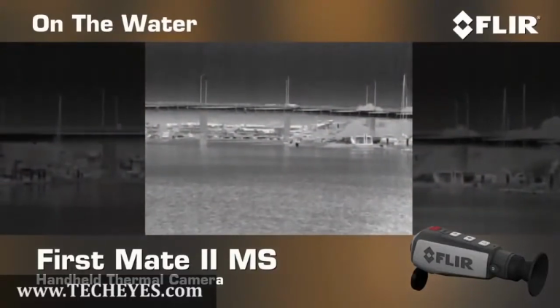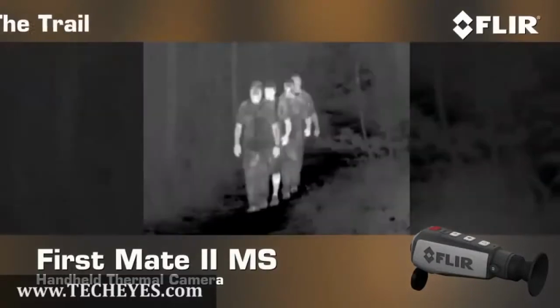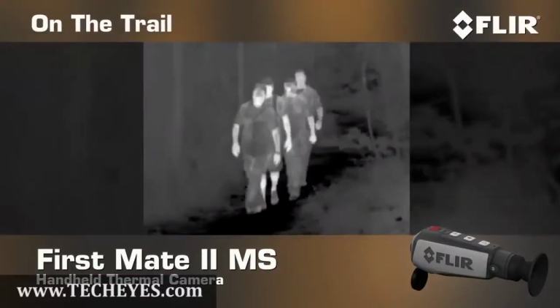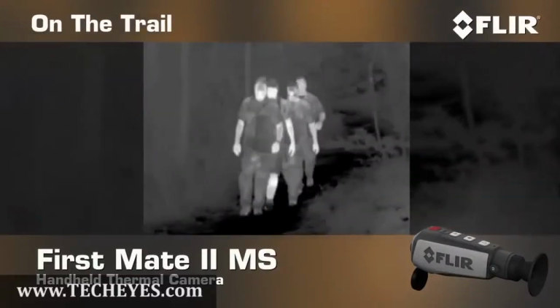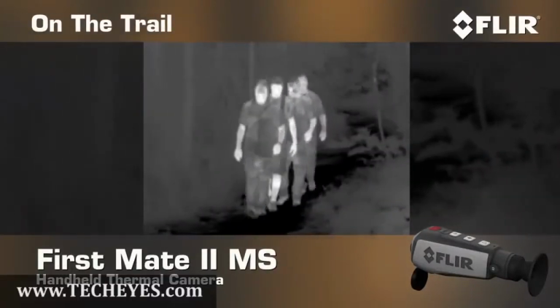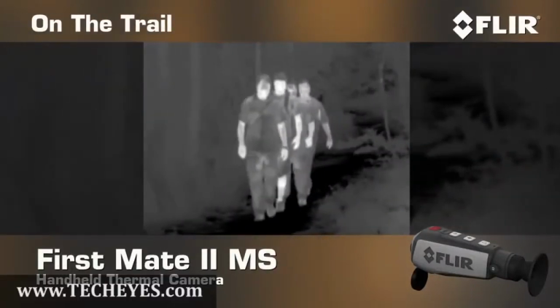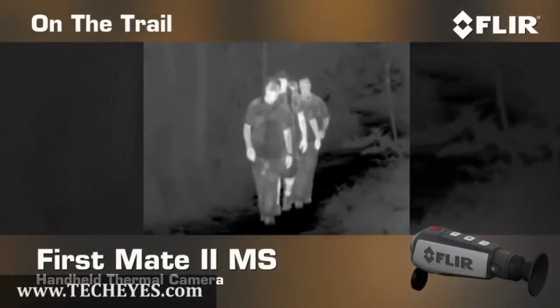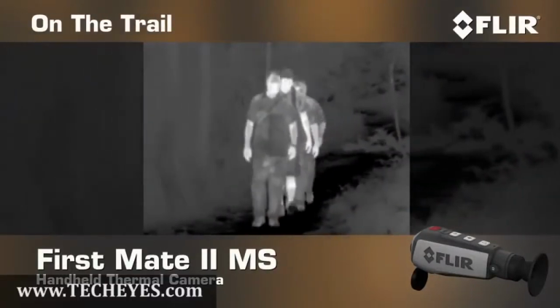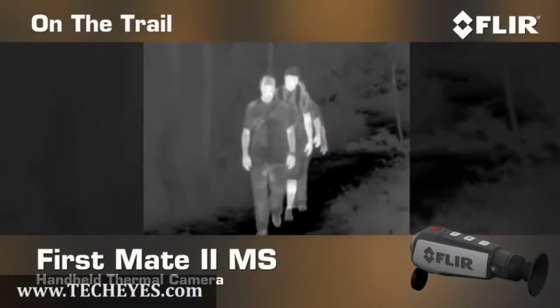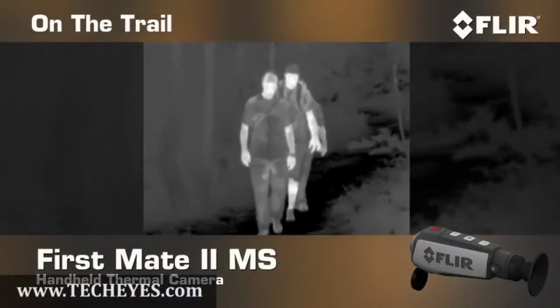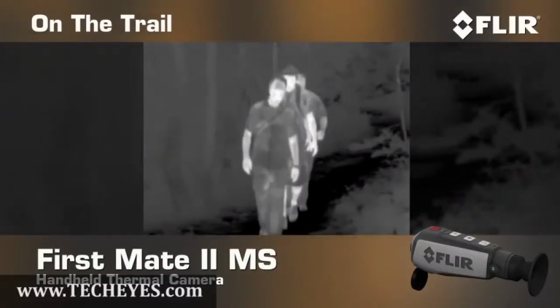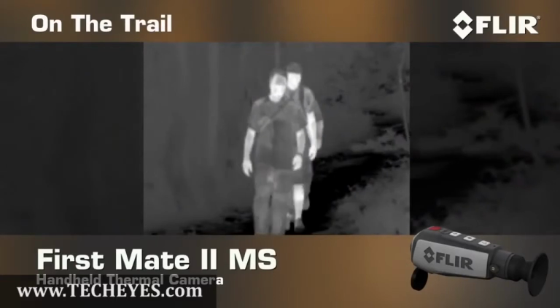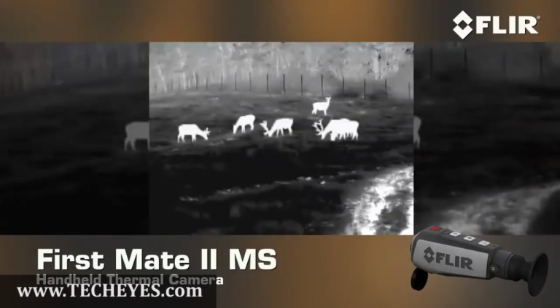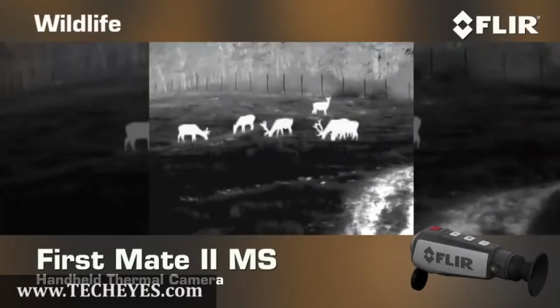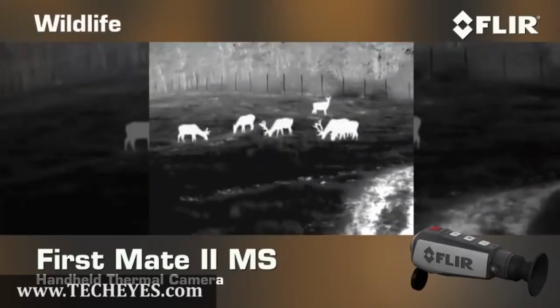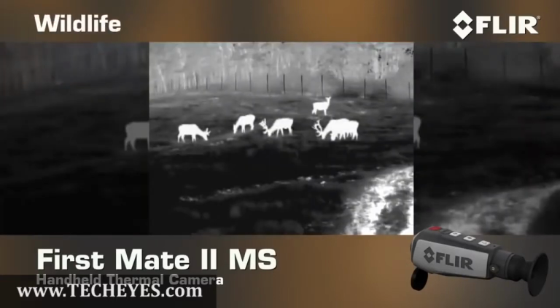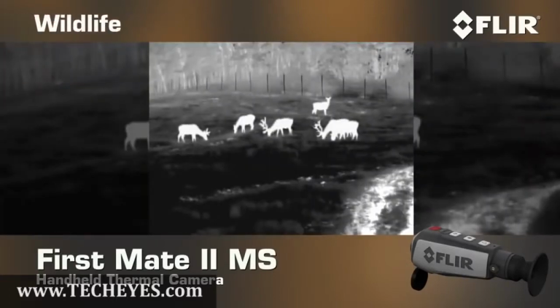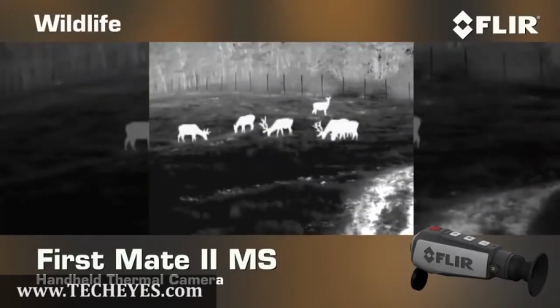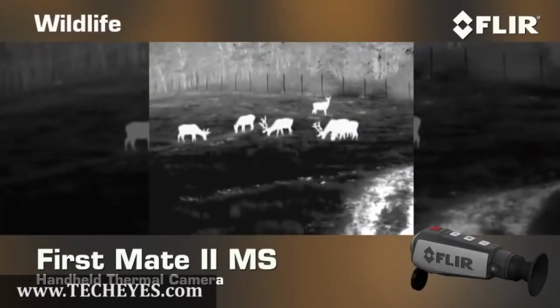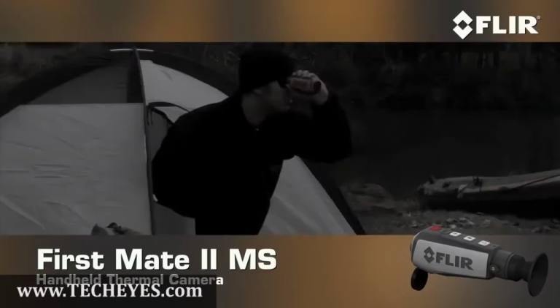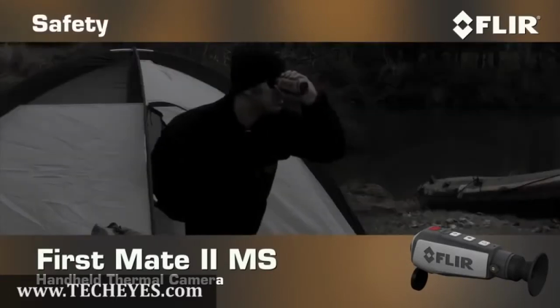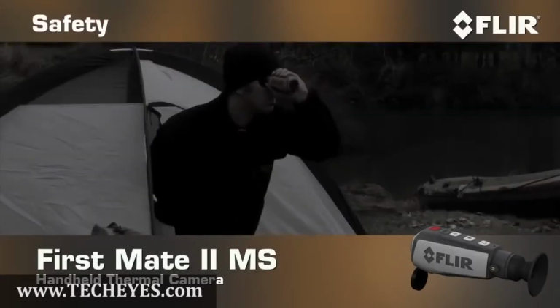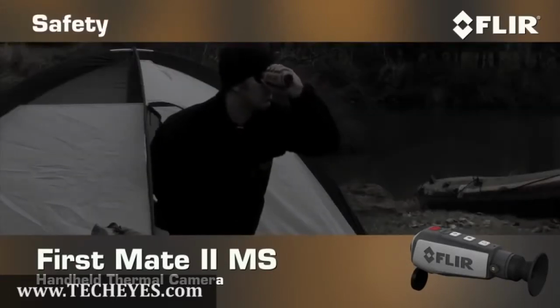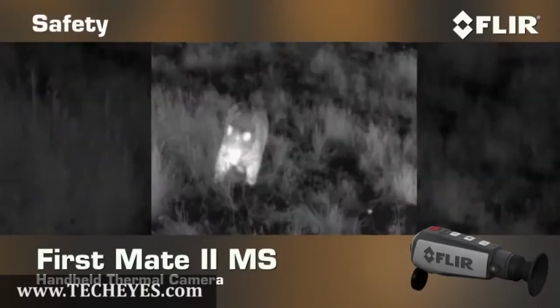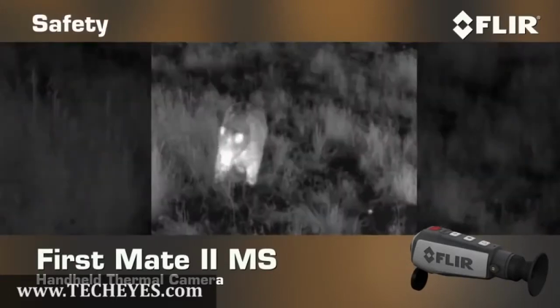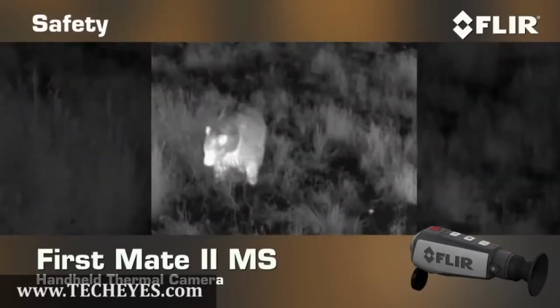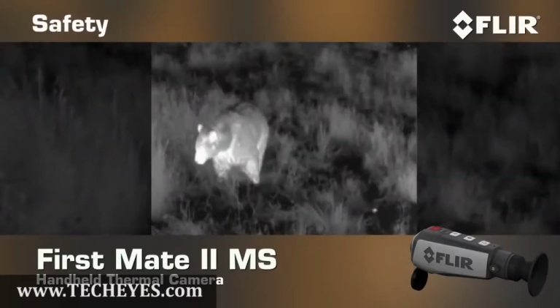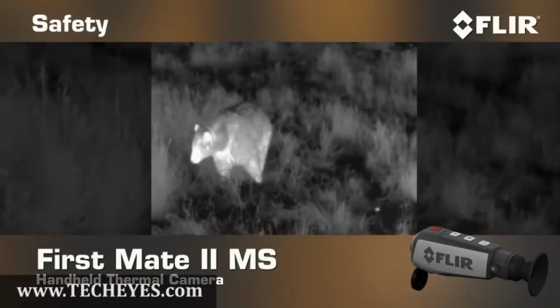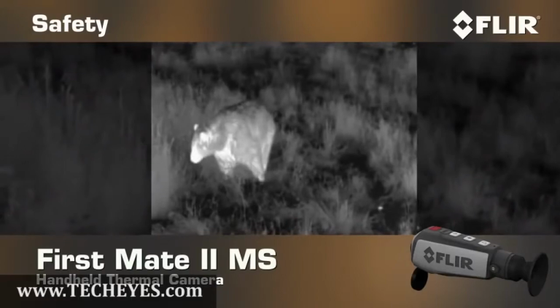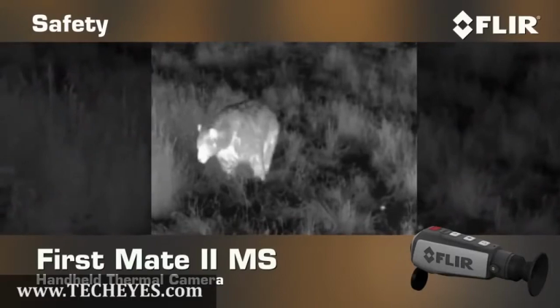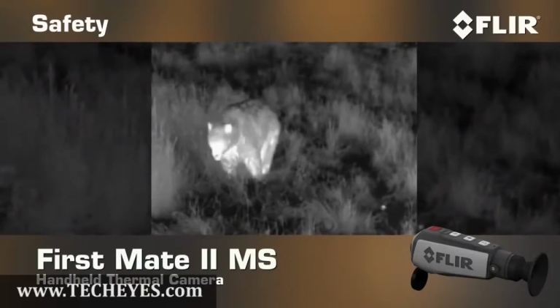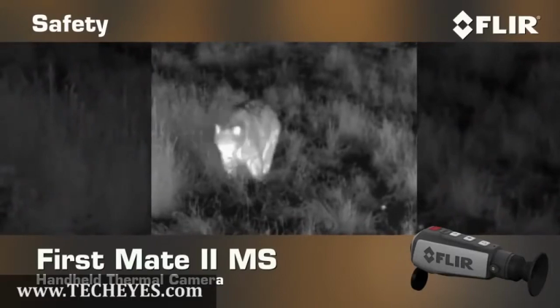Use it to keep tabs on the rest of your hiking party when you're out on the trail, spot hard-to-see wildlife, and find out what's making that noise outside your tent in the middle of the night.